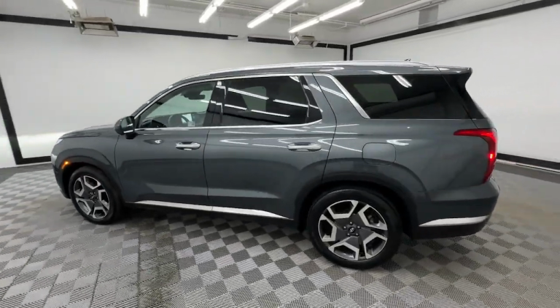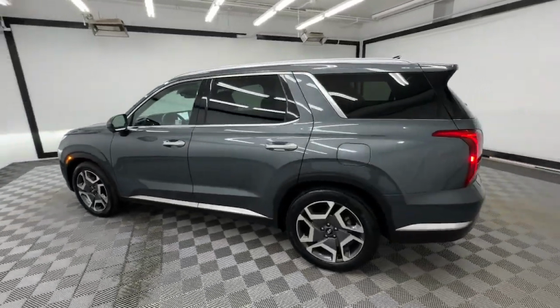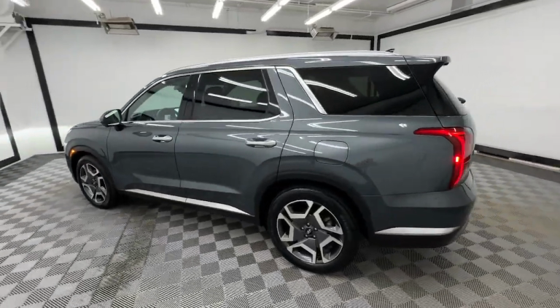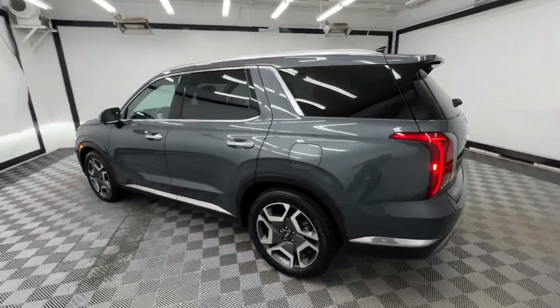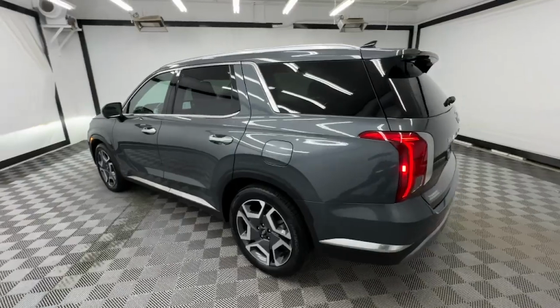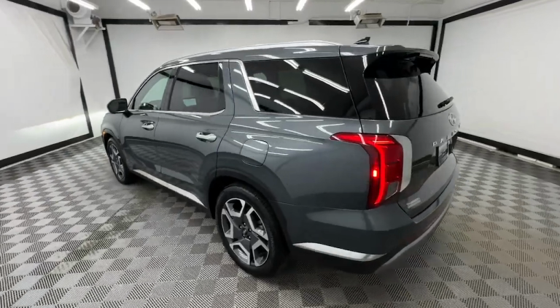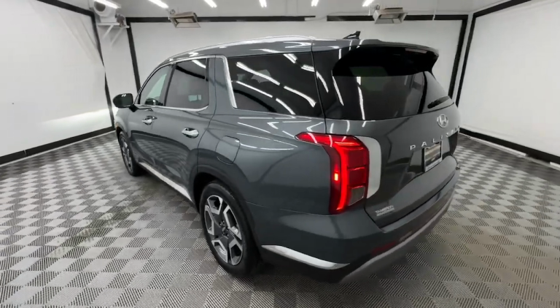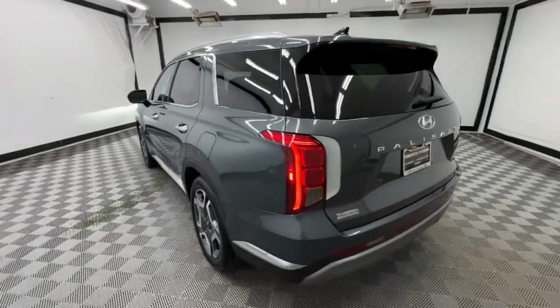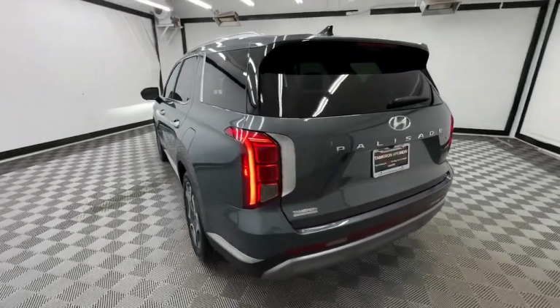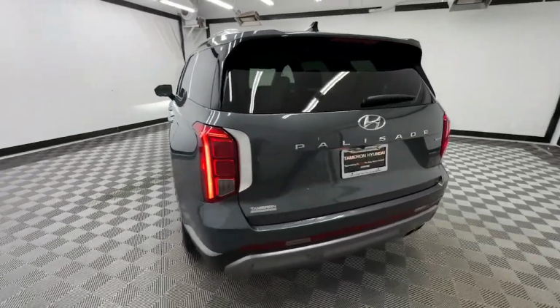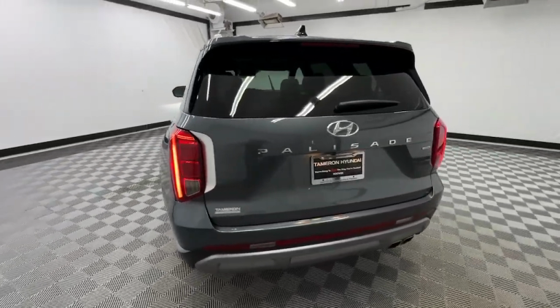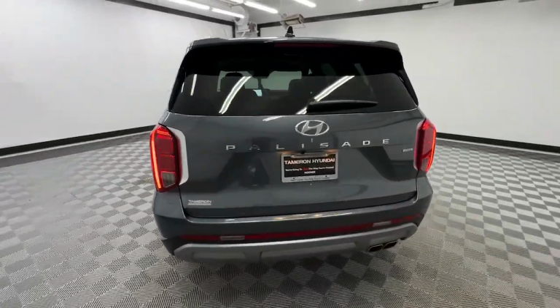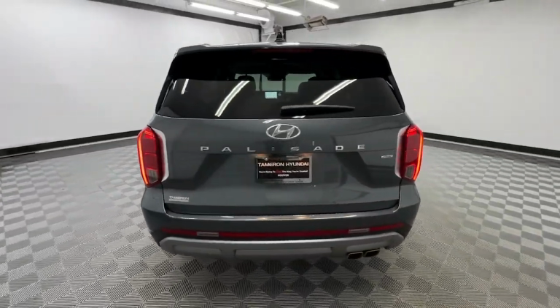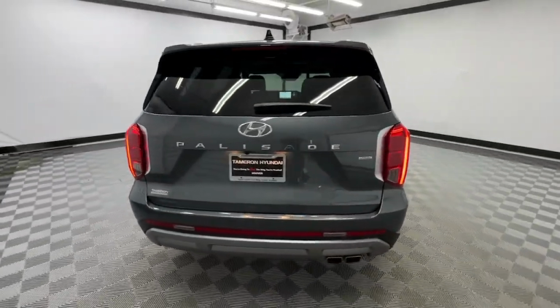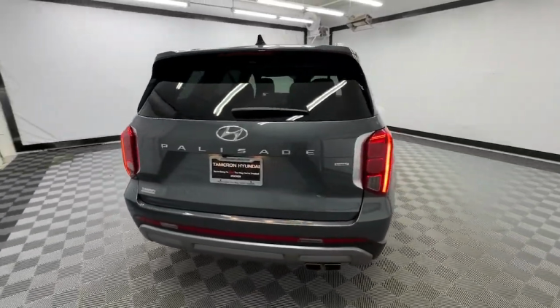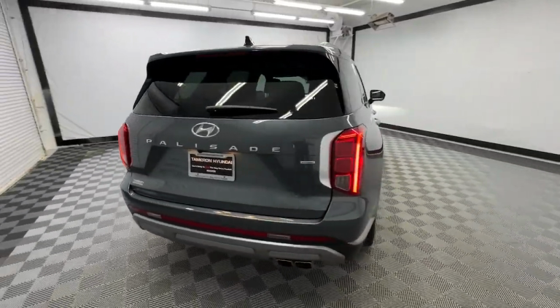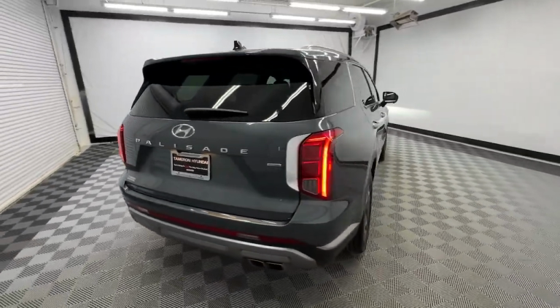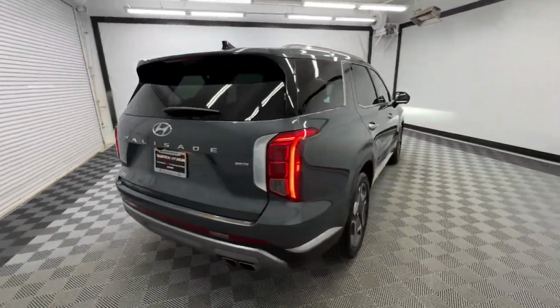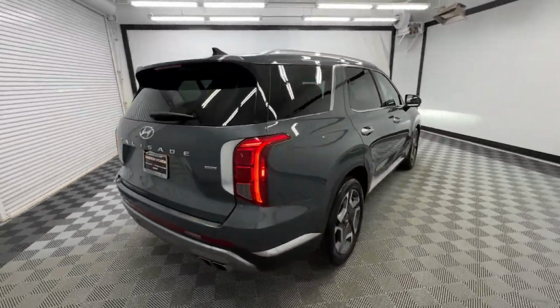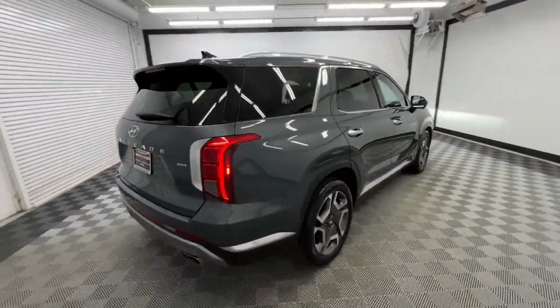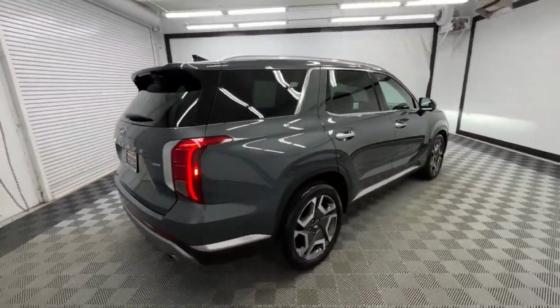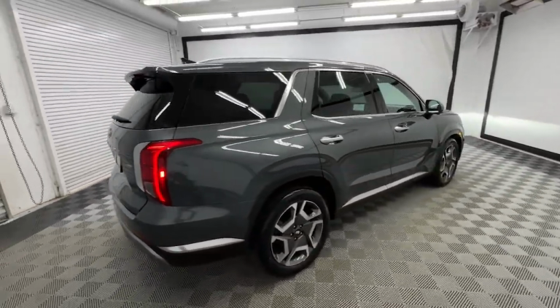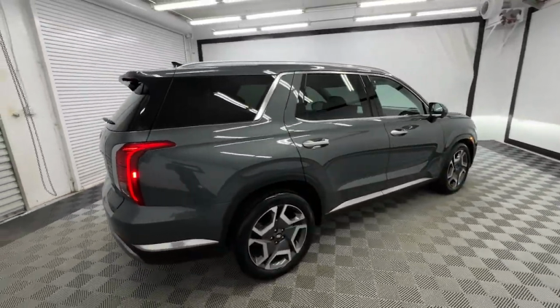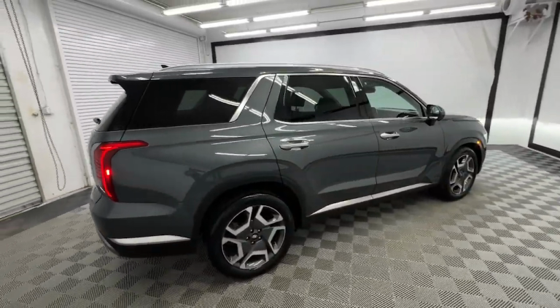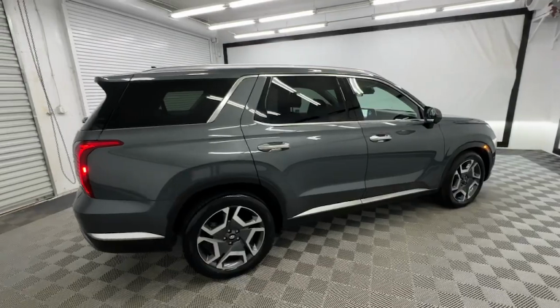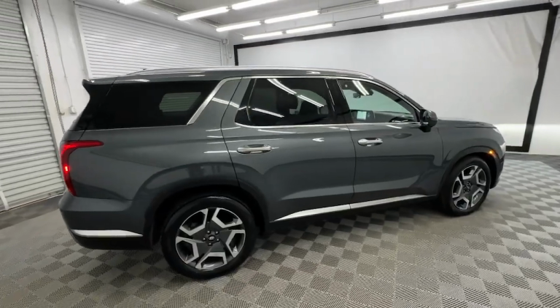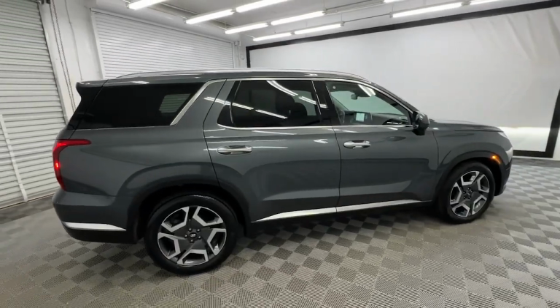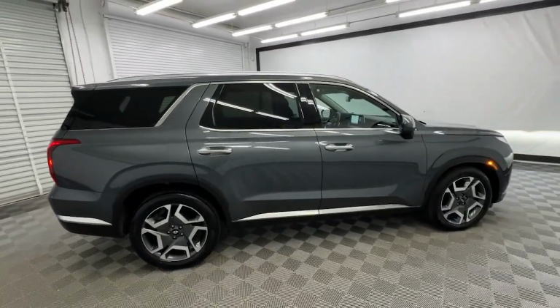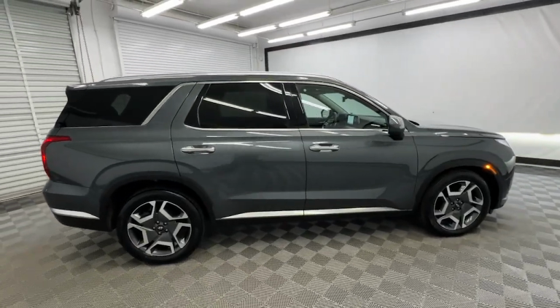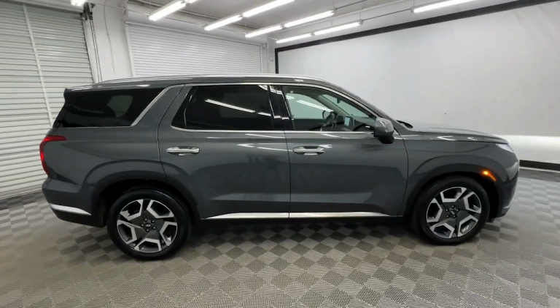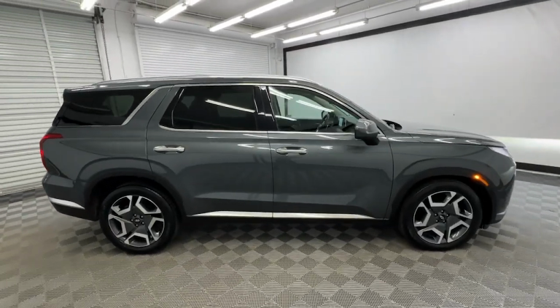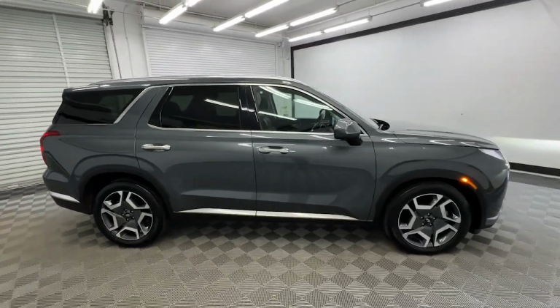Here's a convenient, comfortable, and capable Hyundai Palisade — the spacious three-row crossover with a silky smooth ride, V6 power, and premium interior.